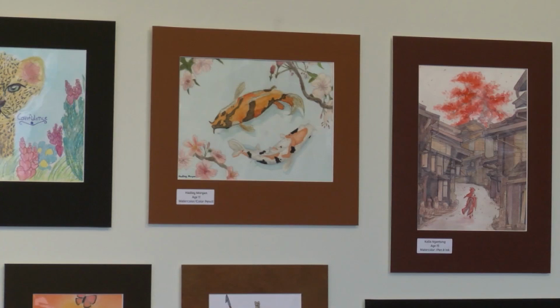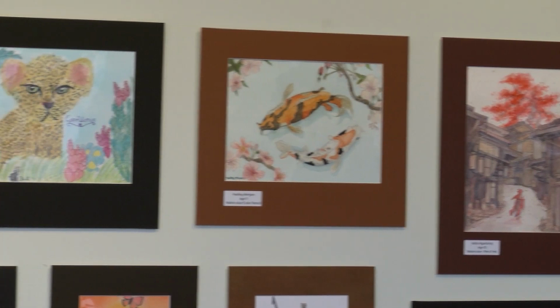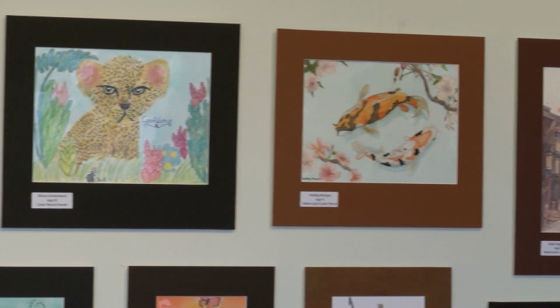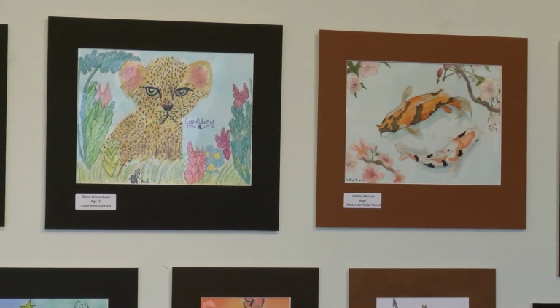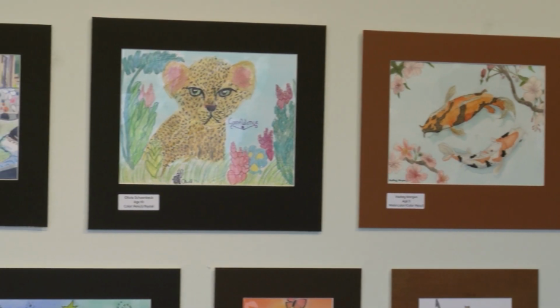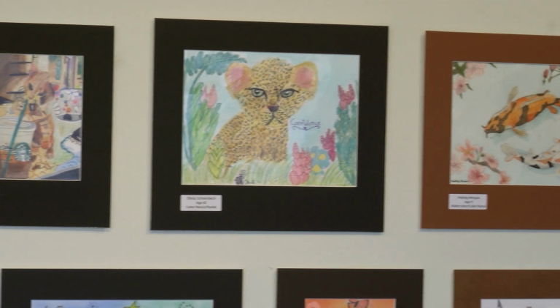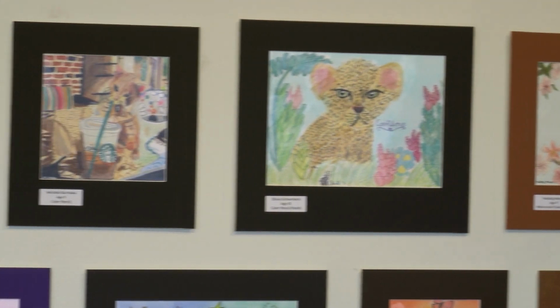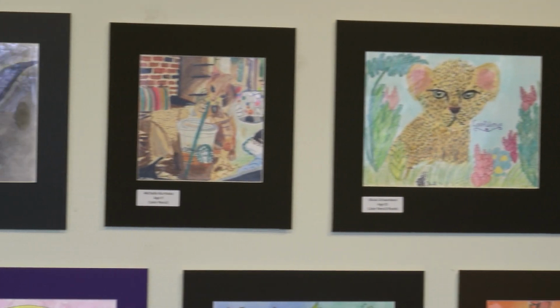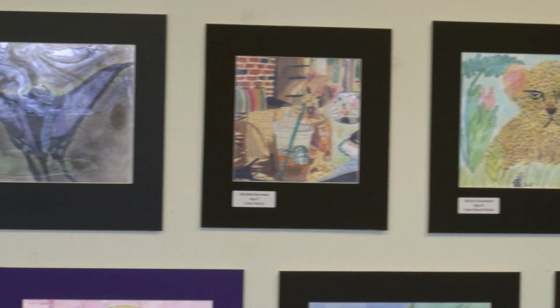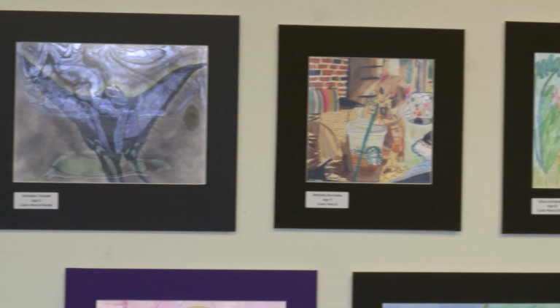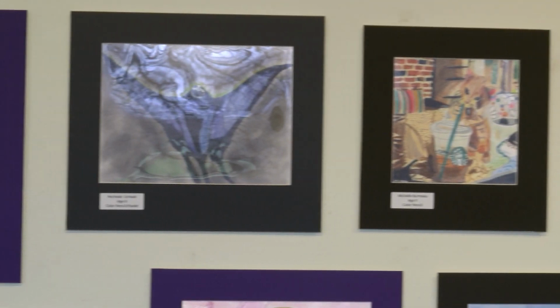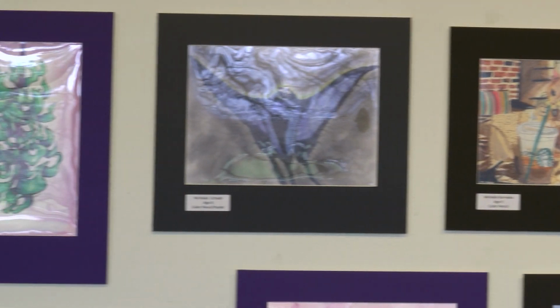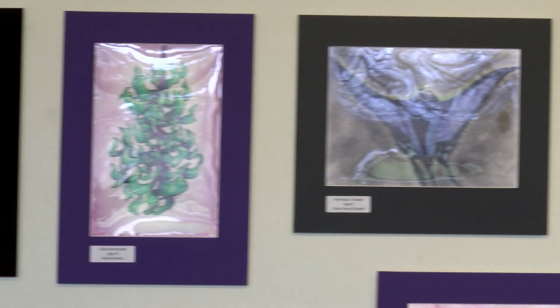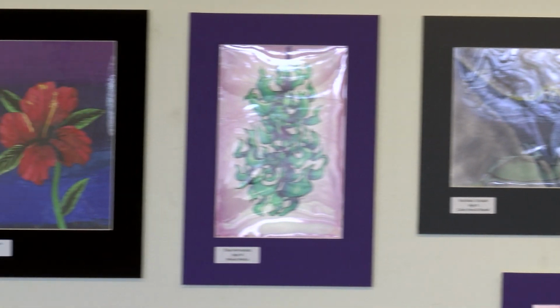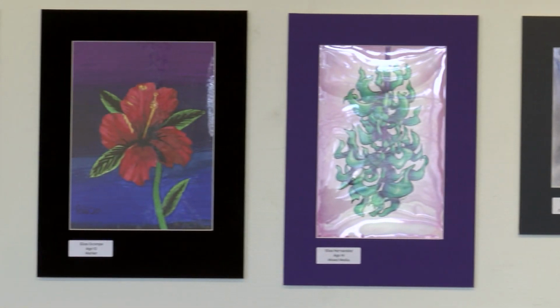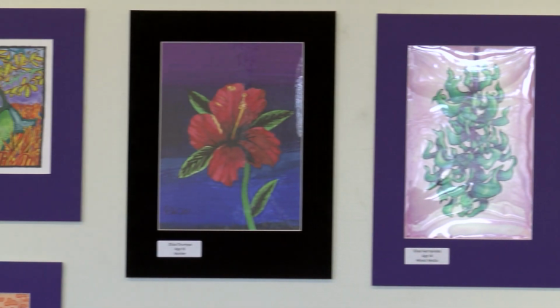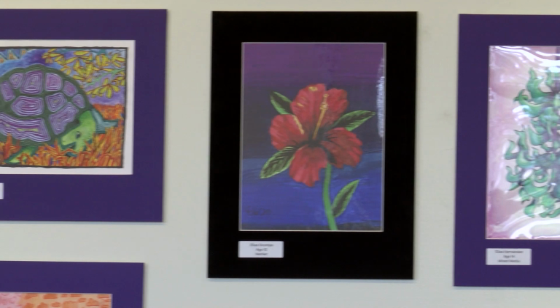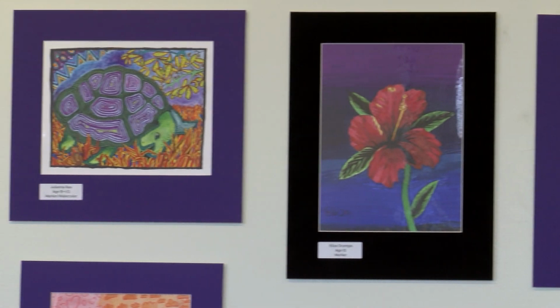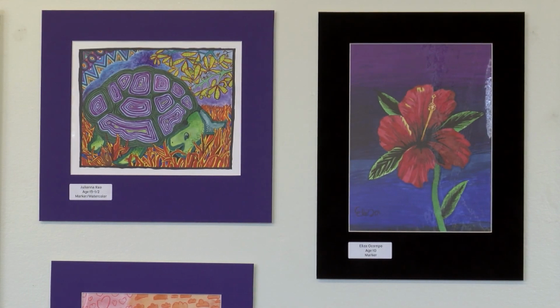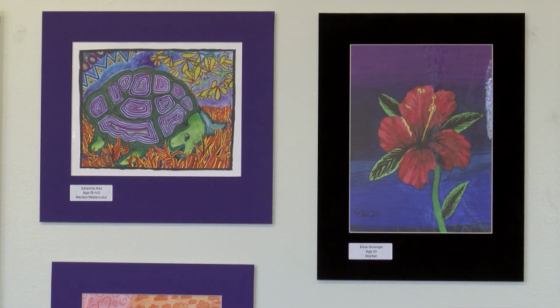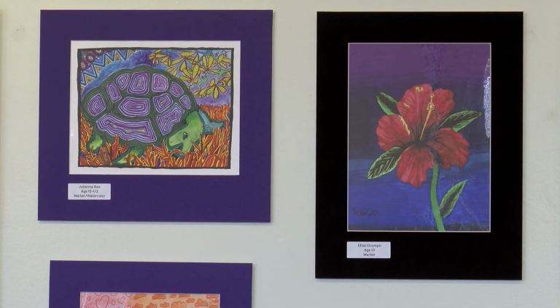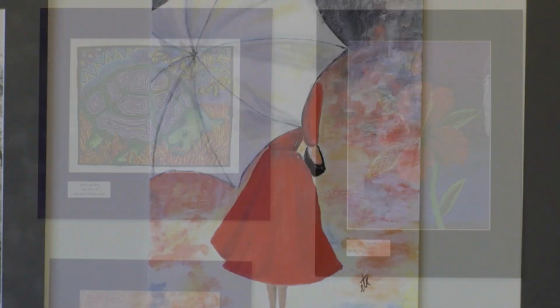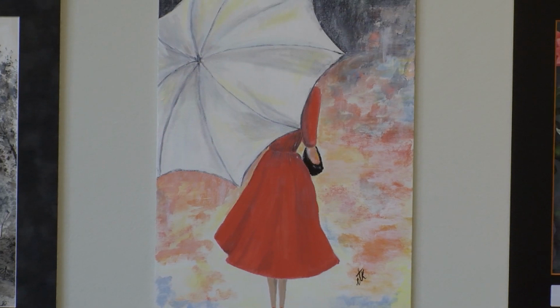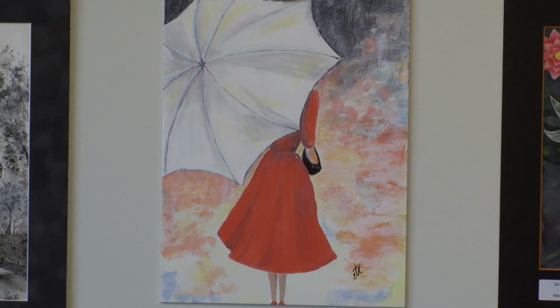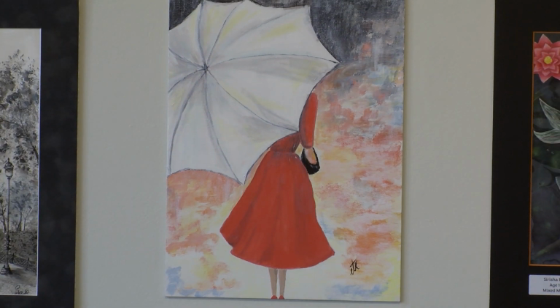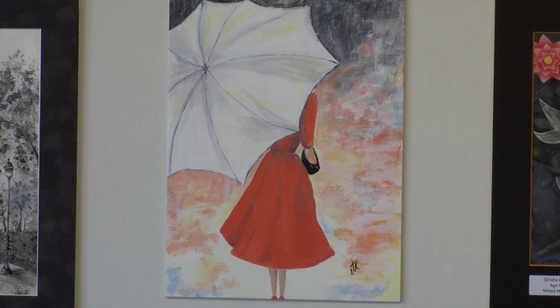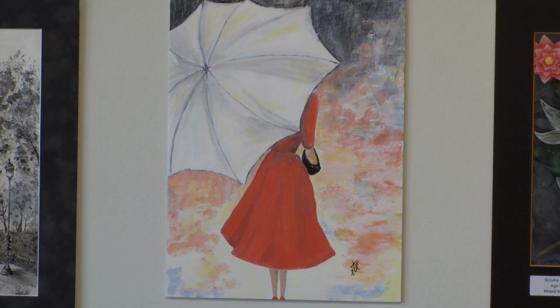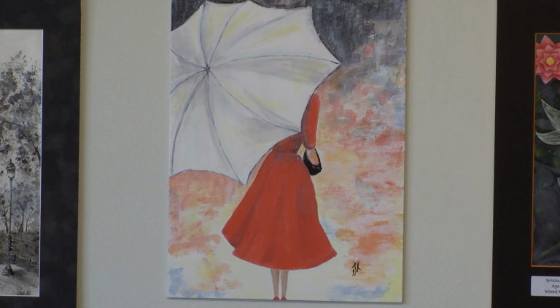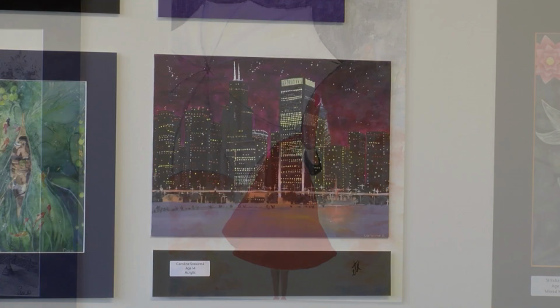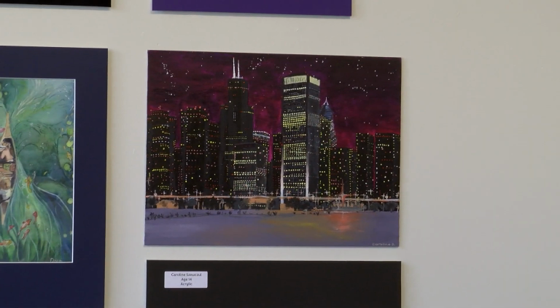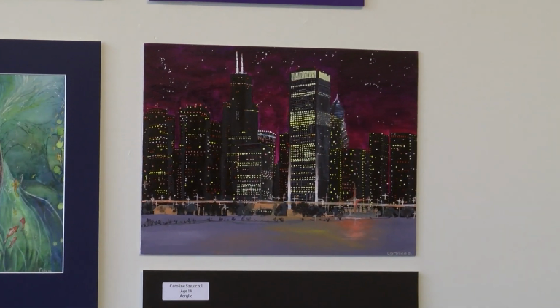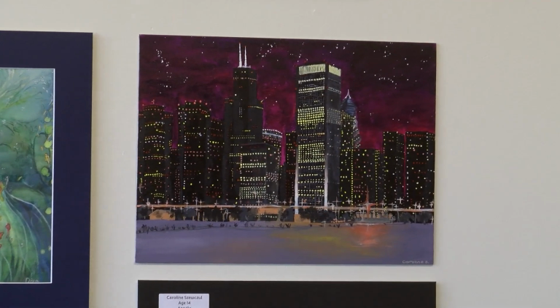As they start to progress, they move up into the intermediate classes and advanced classes. We use different mediums. The most important thing for me is not just about the art, but building self-confidence.